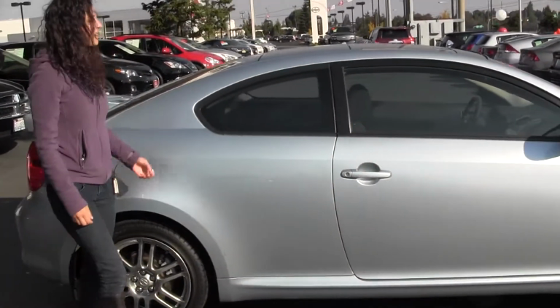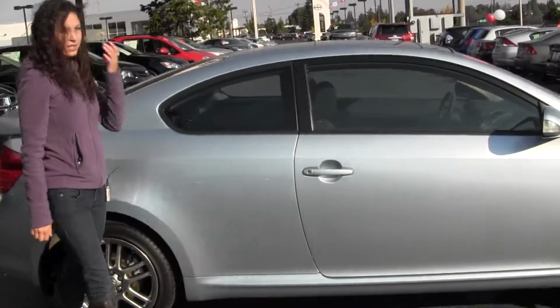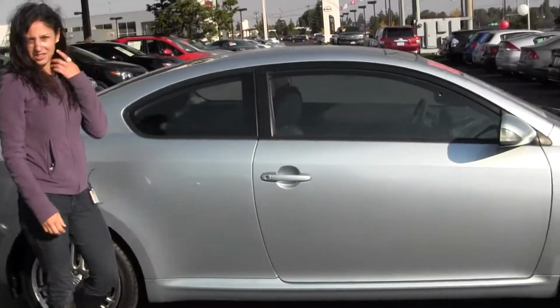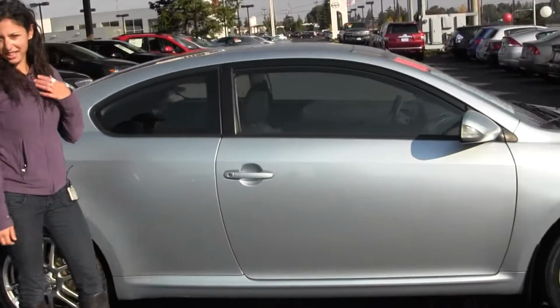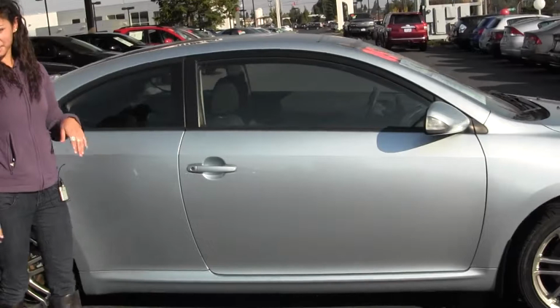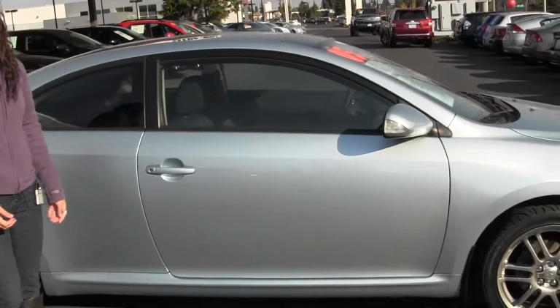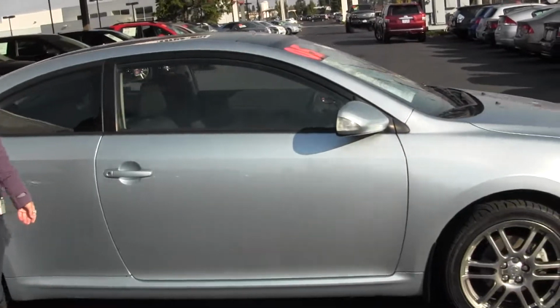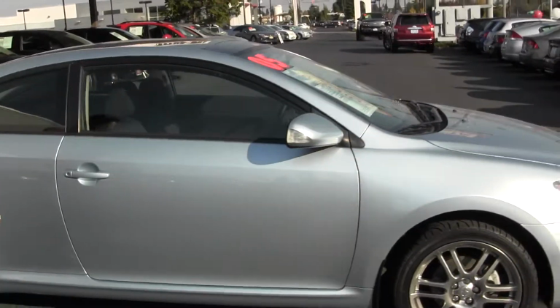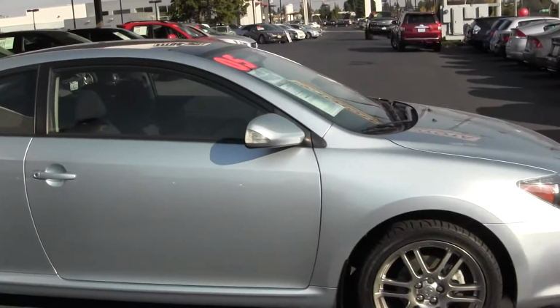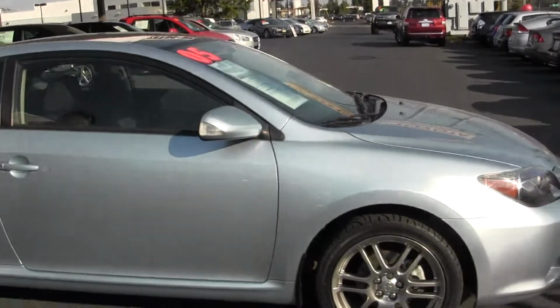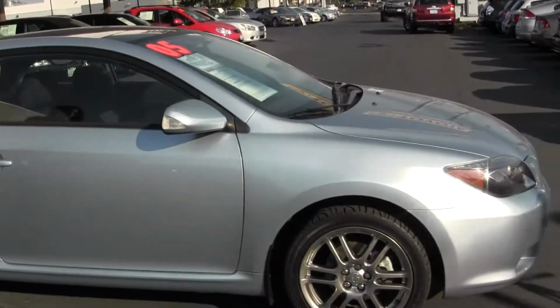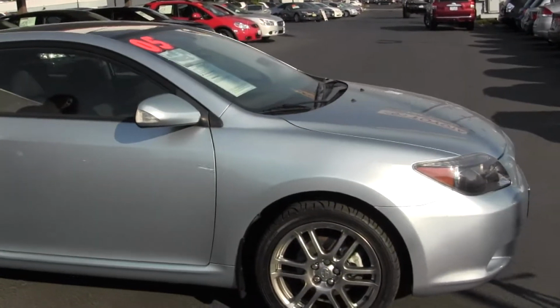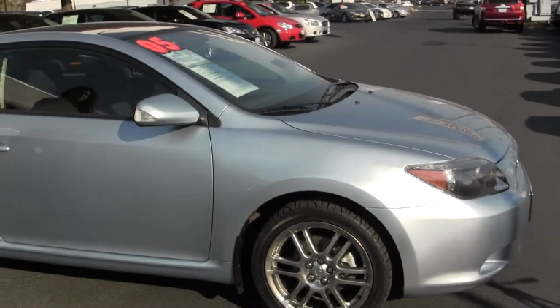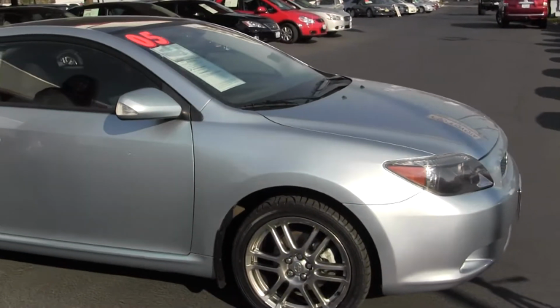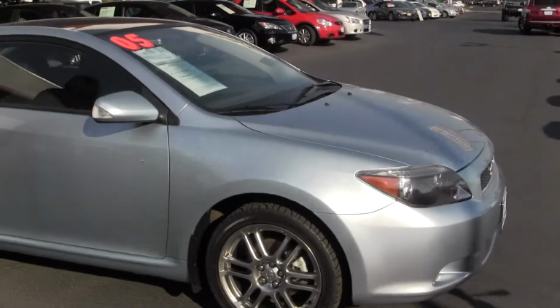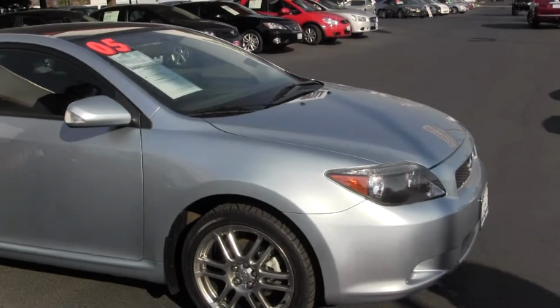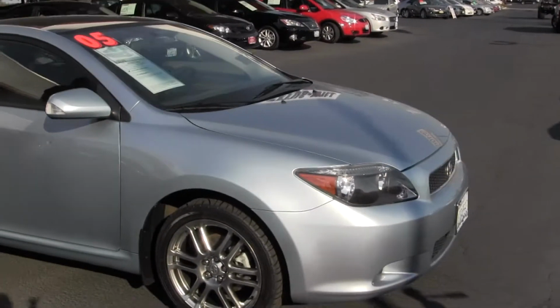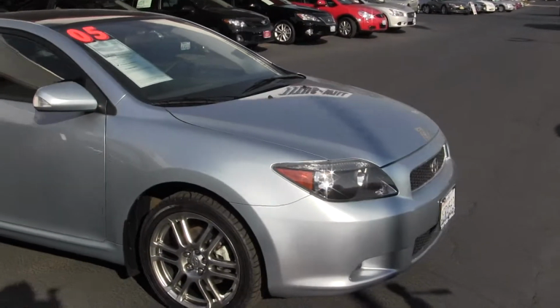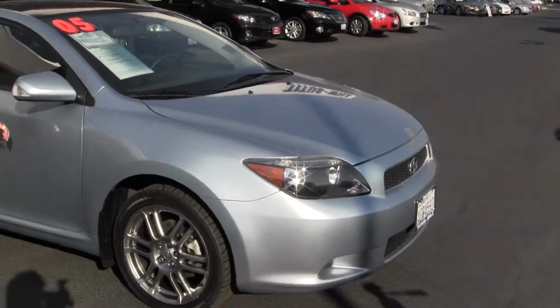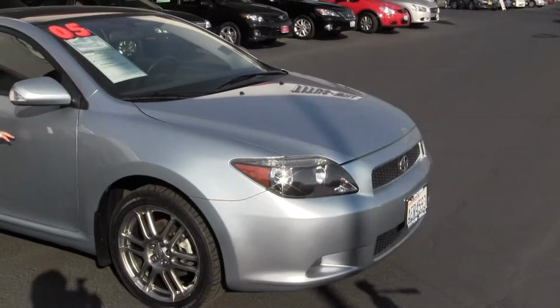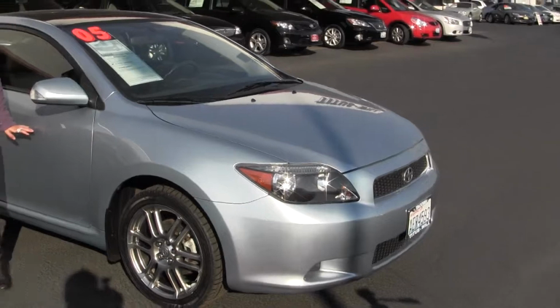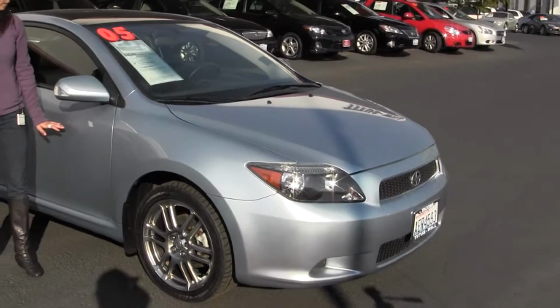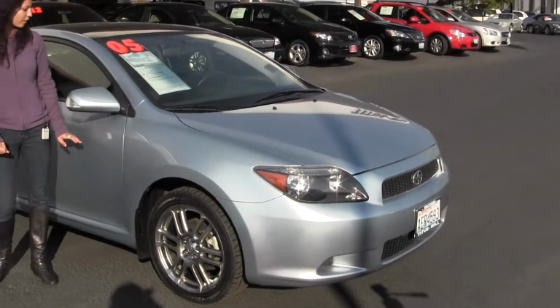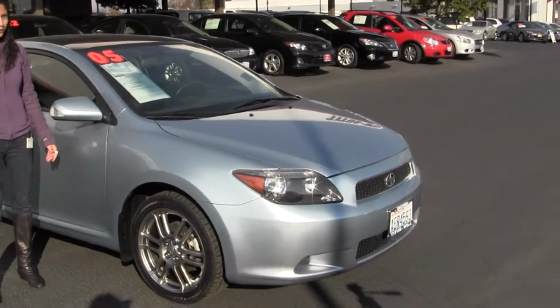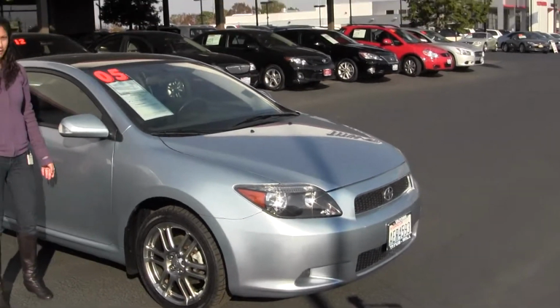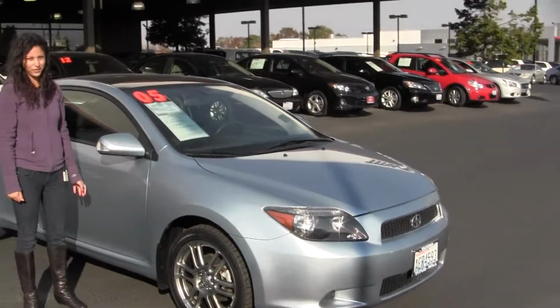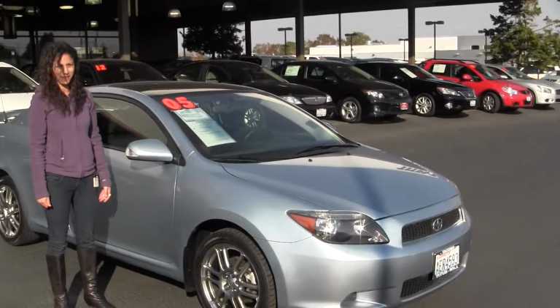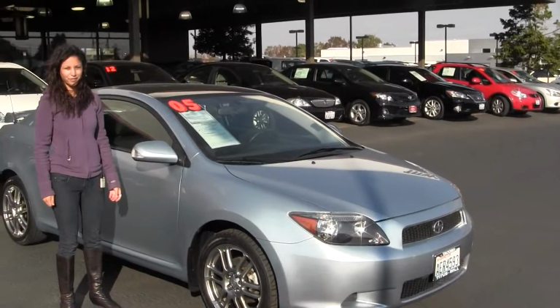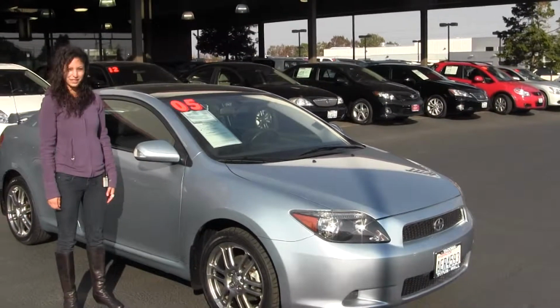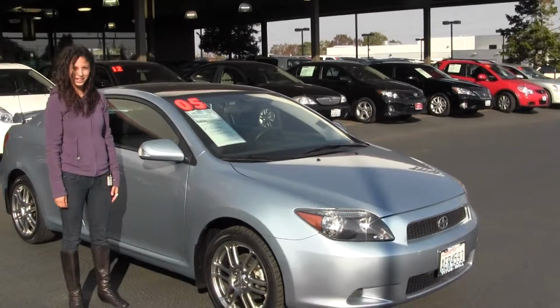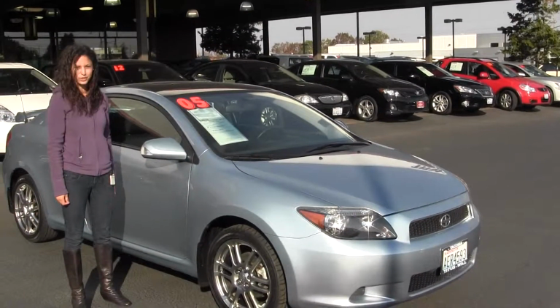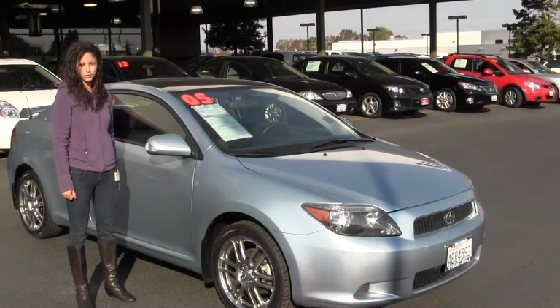Give us a call today to set up a test drive with one of our professional sales representatives at 253-475-4155. Thanks for checking out the virtual tour.